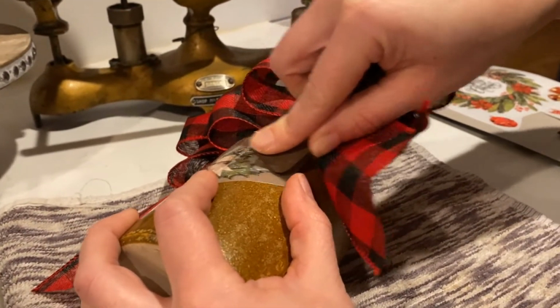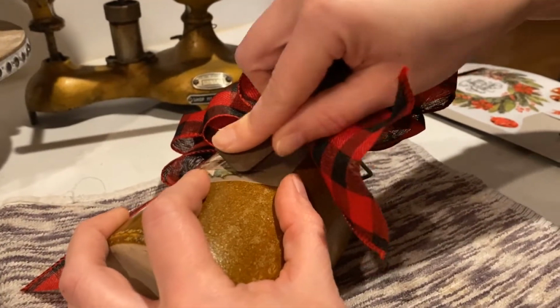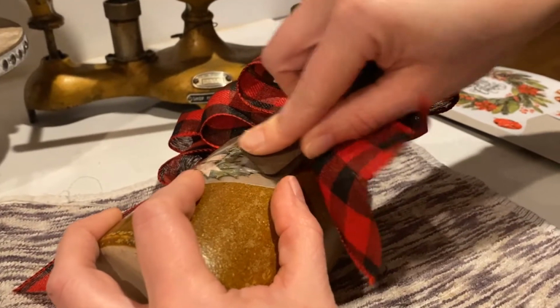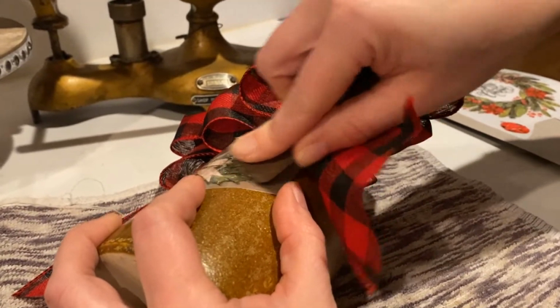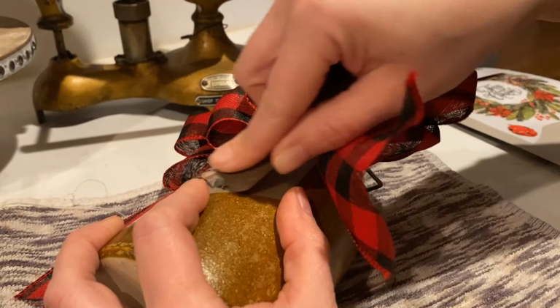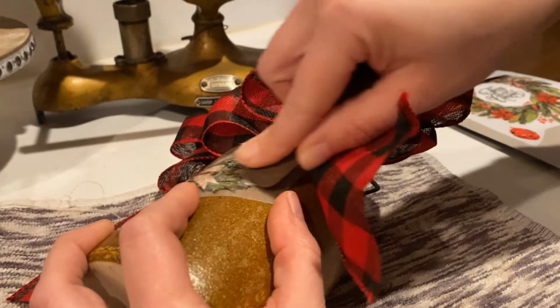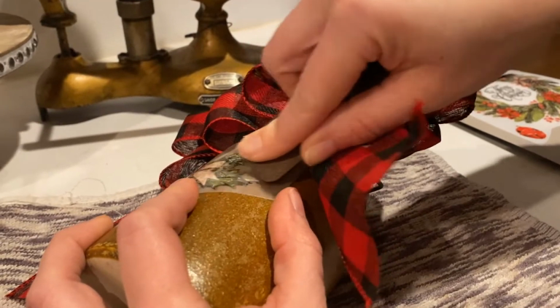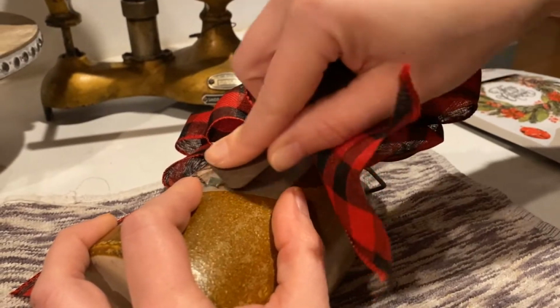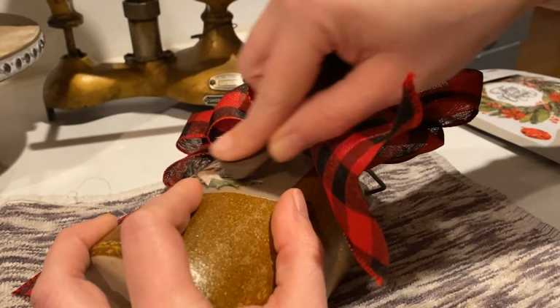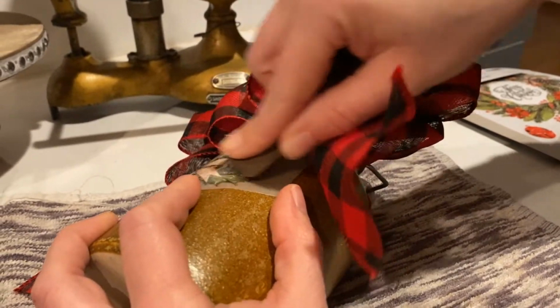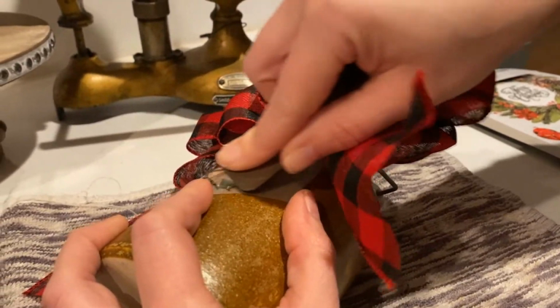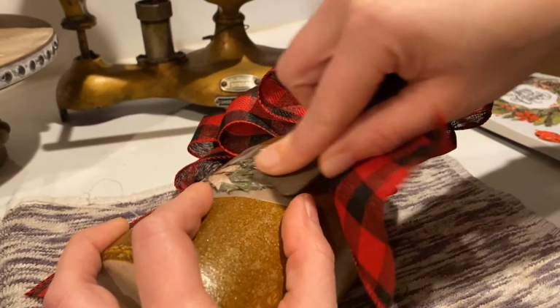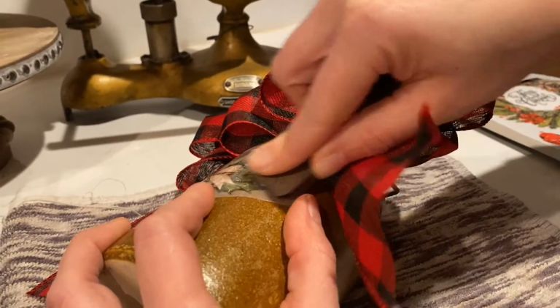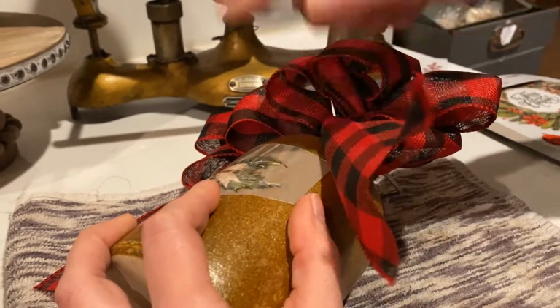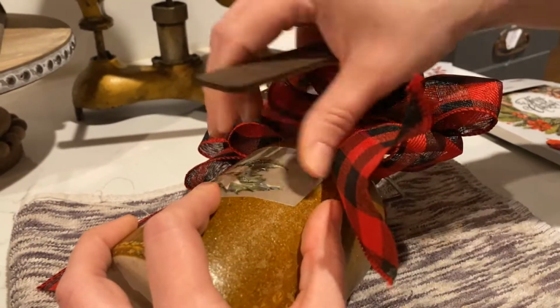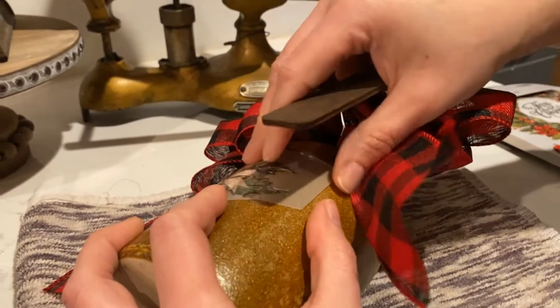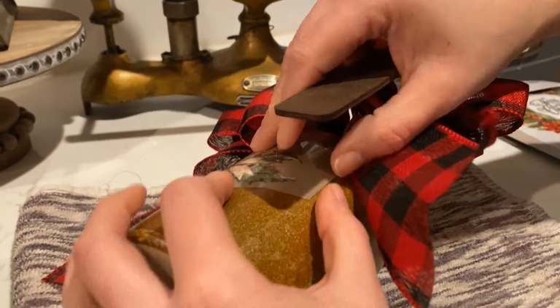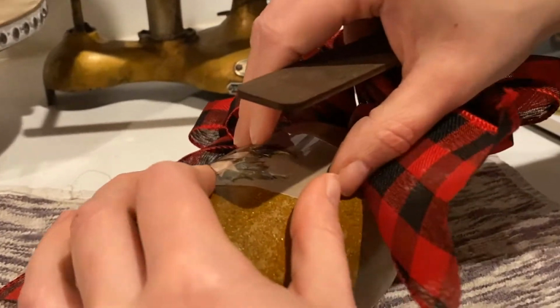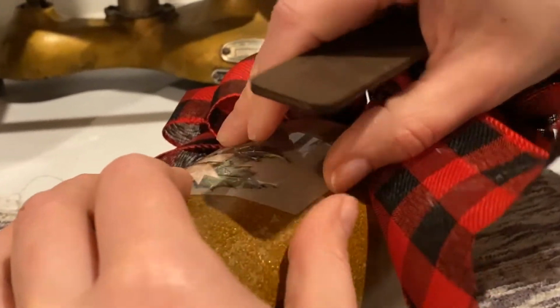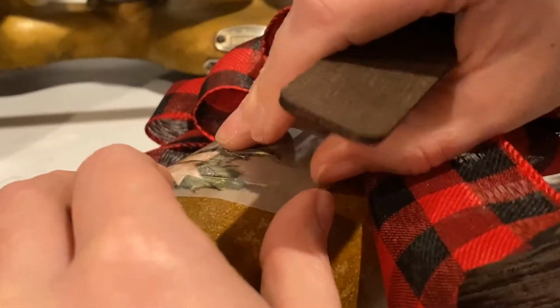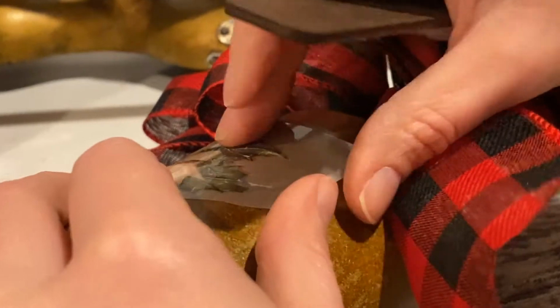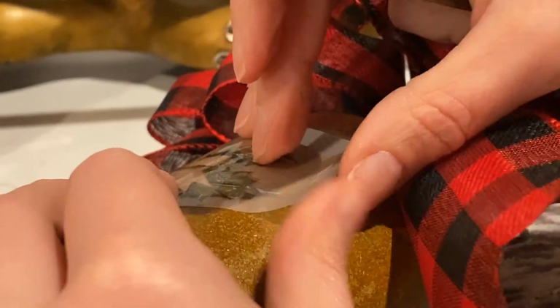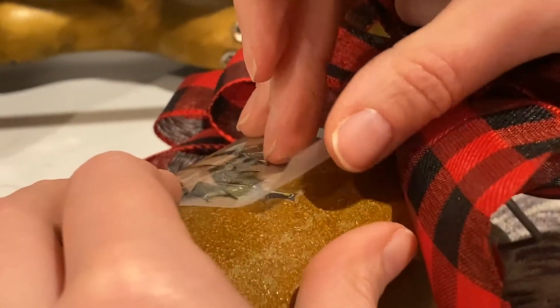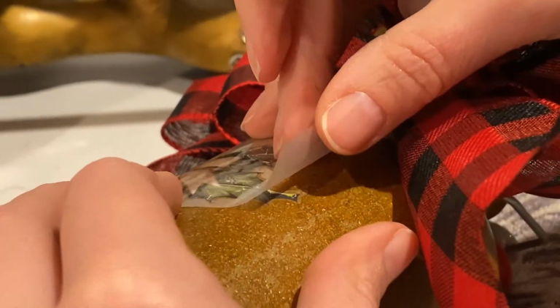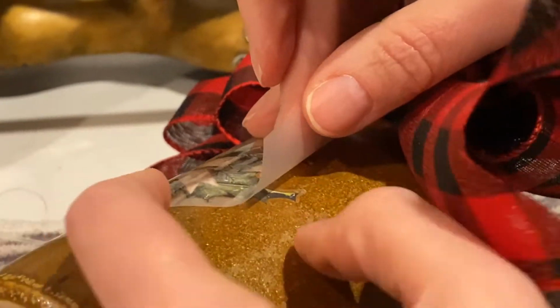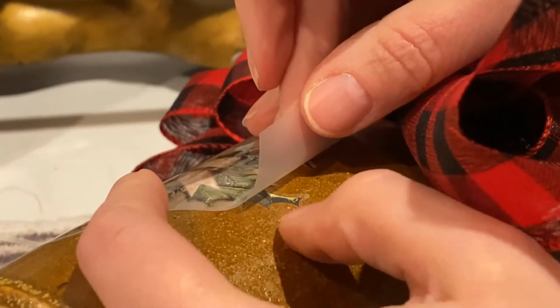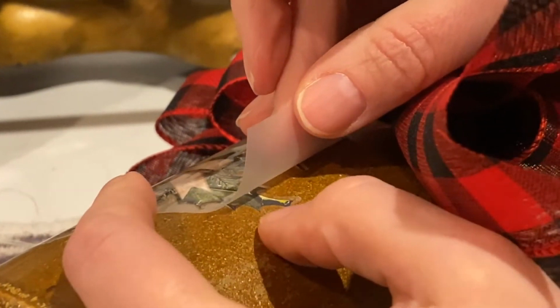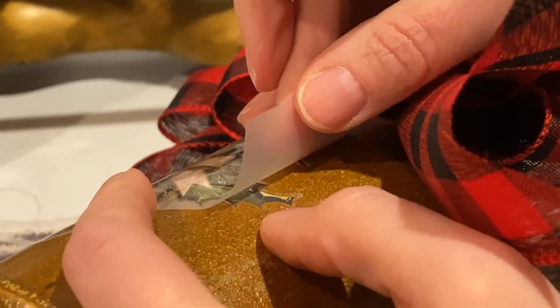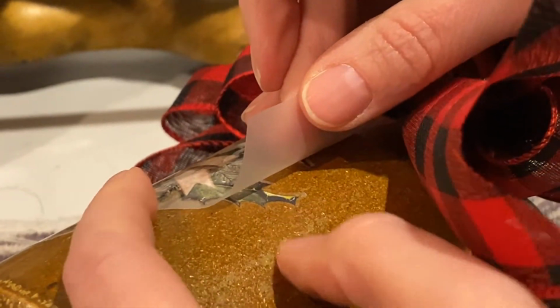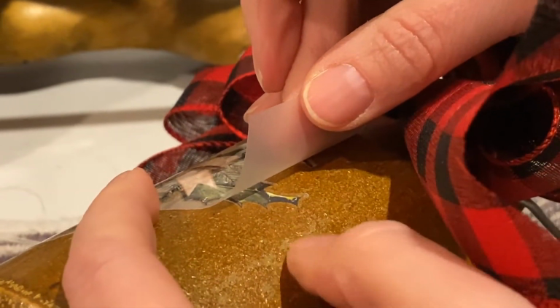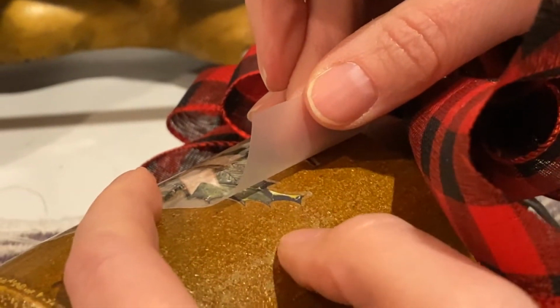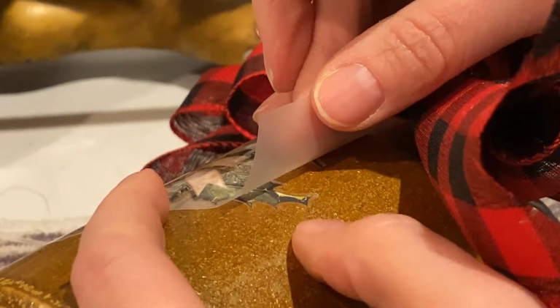Sometimes this happens, especially on the edges. So I just have to be a little bit more patient, especially on a slippery surface like this. Now I check slowly — see how it's on my jug?